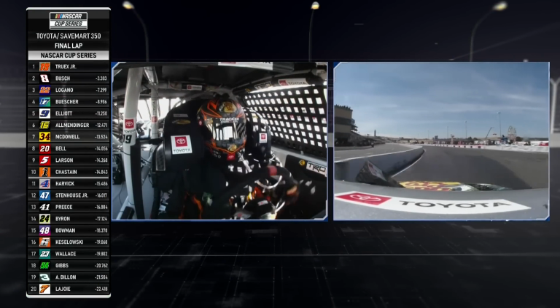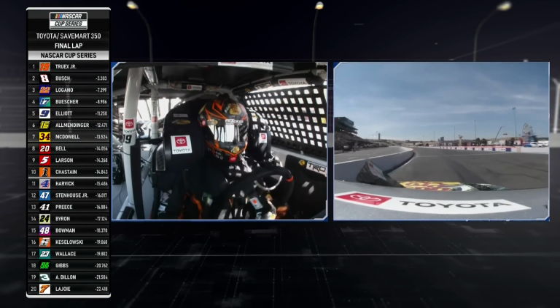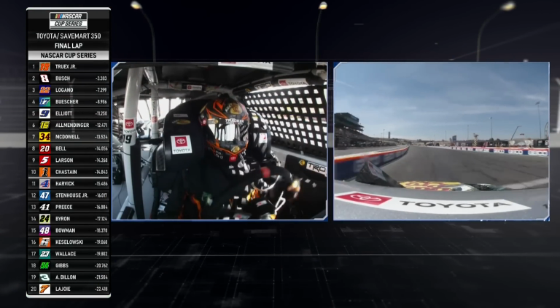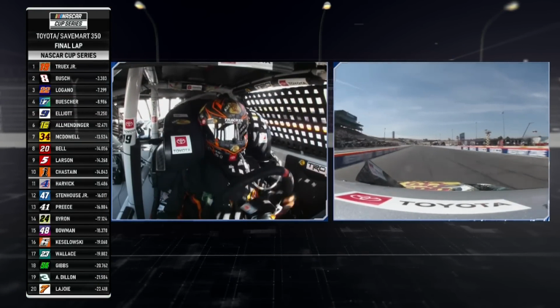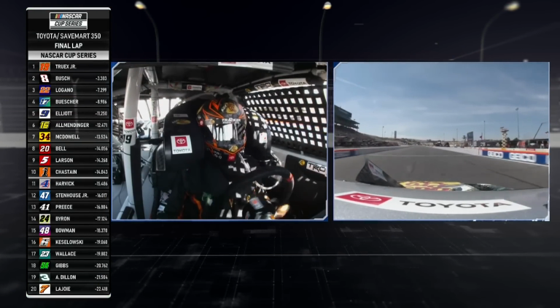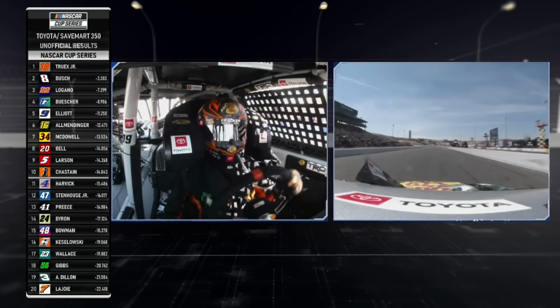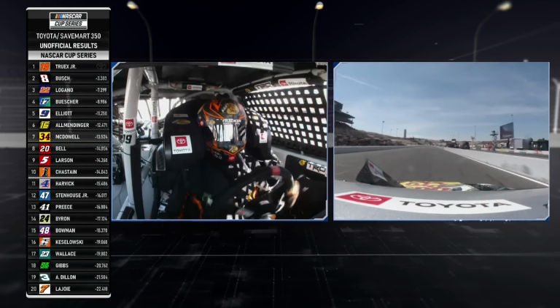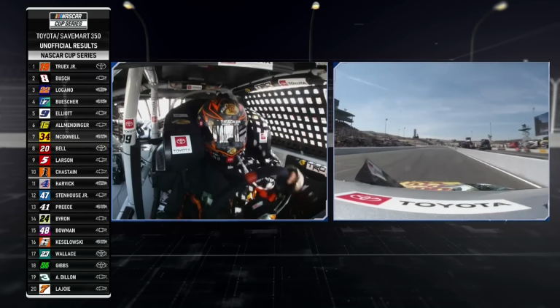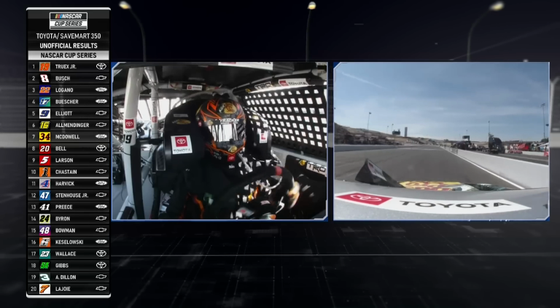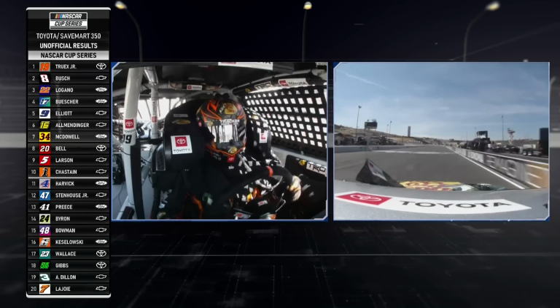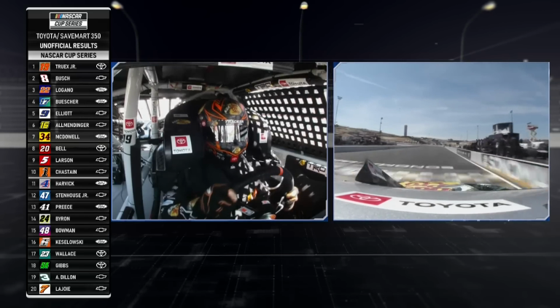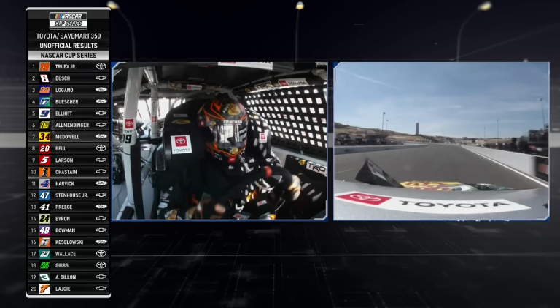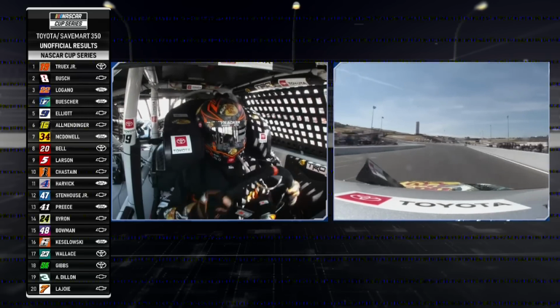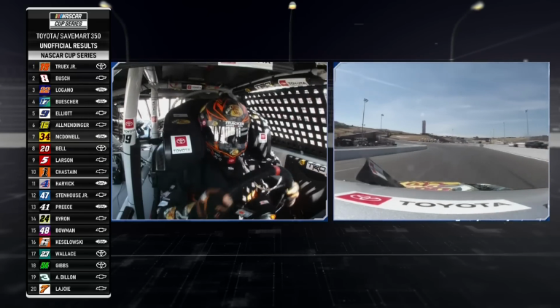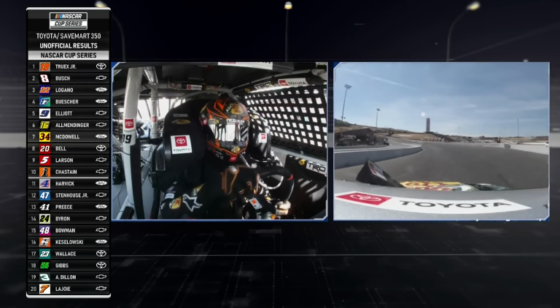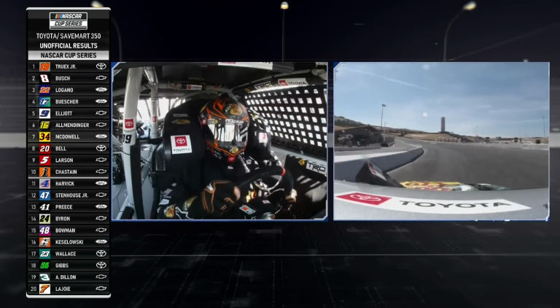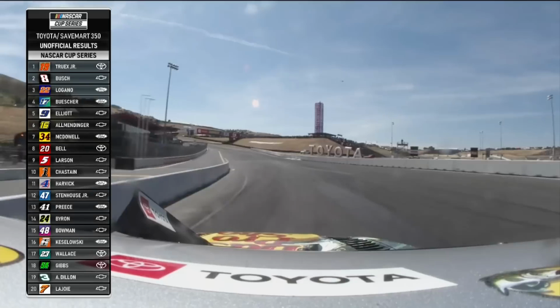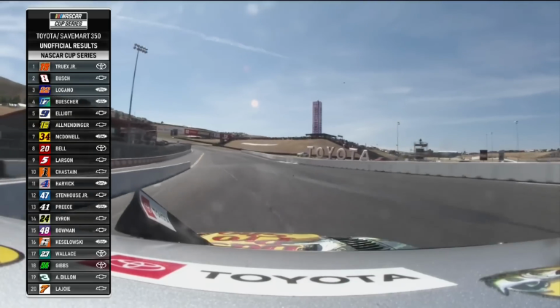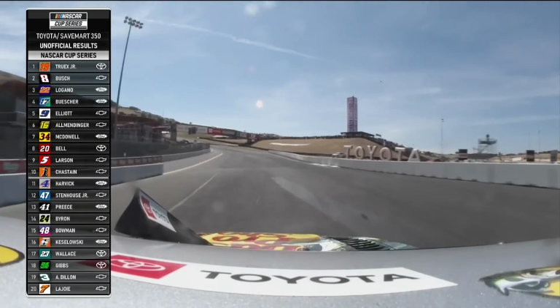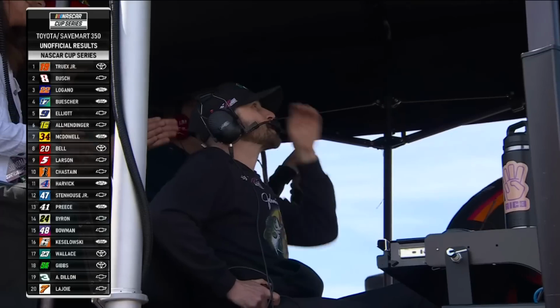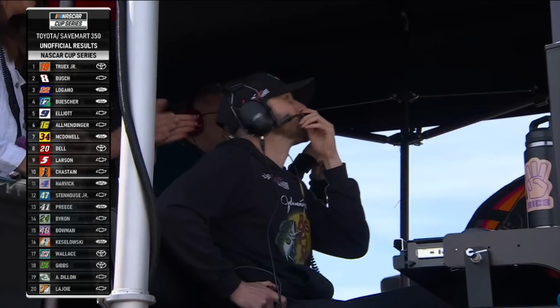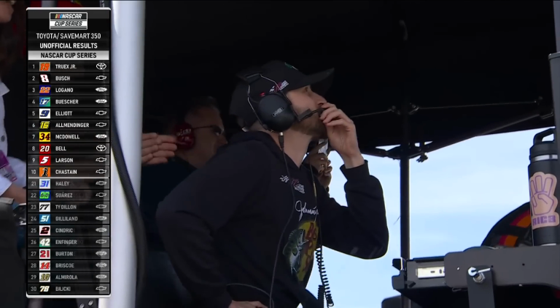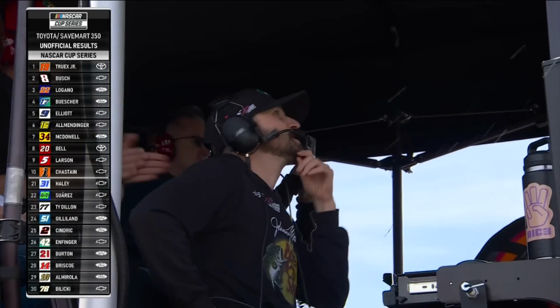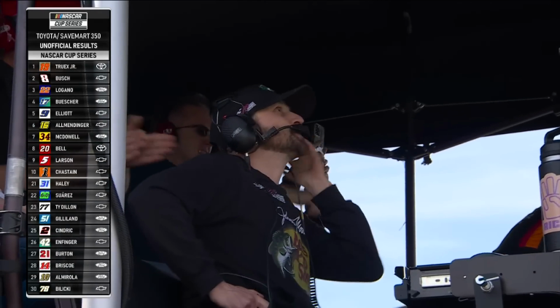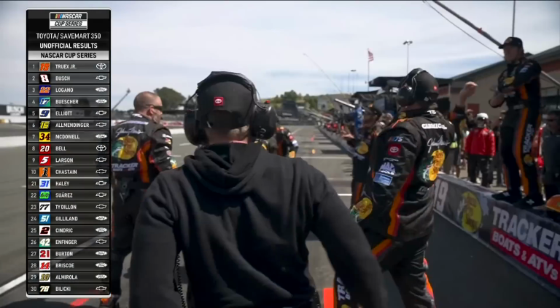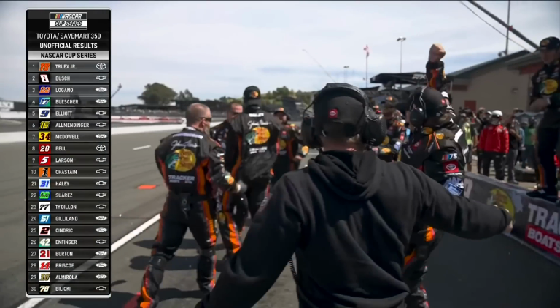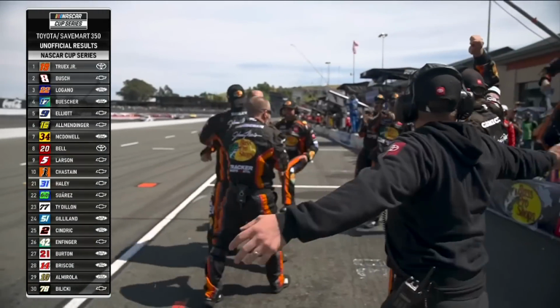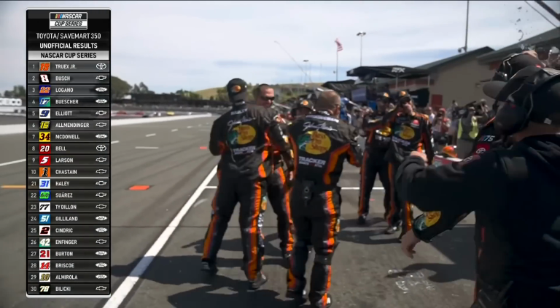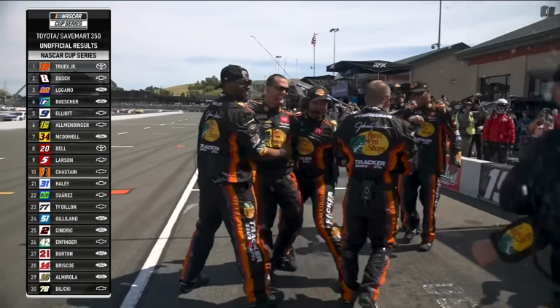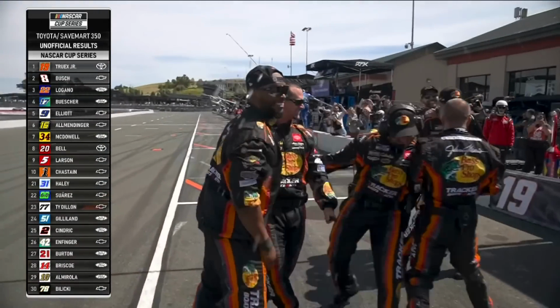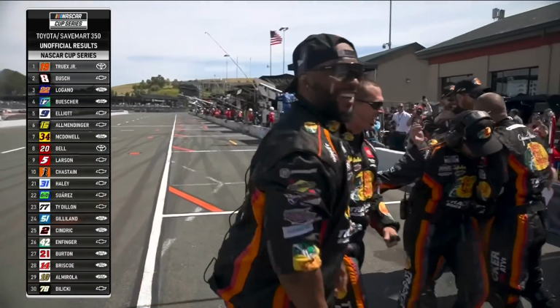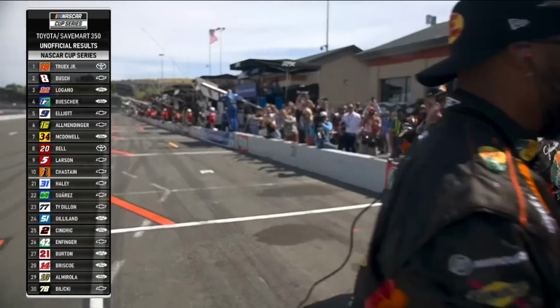Through turn twelve and Martin masters Sonoma. Martin Truex Jr. for Joe Gibbs Racing and Toyota gets his second win of the season.